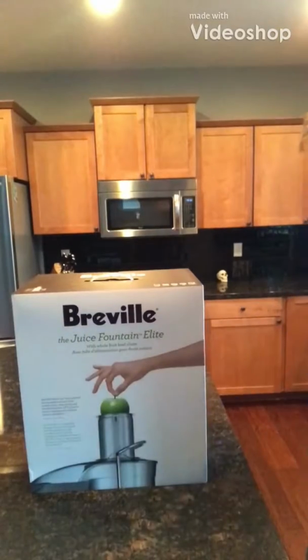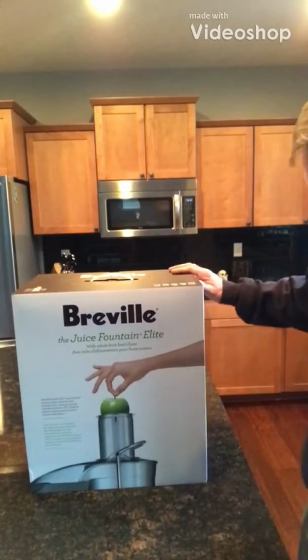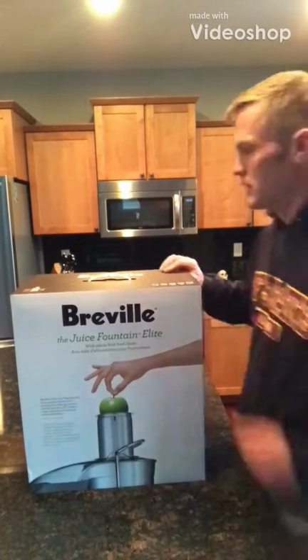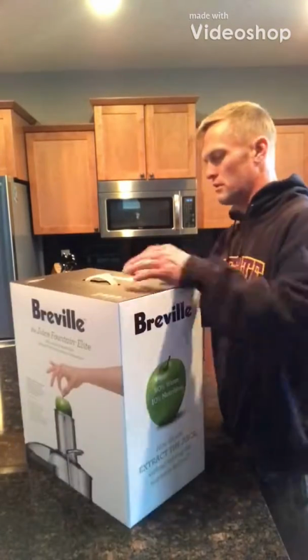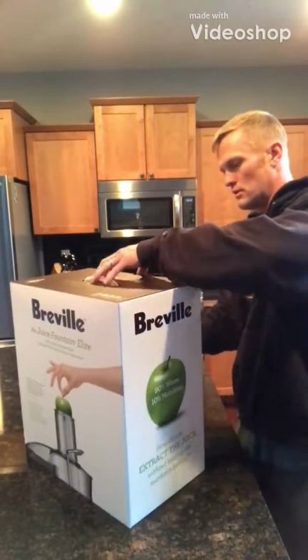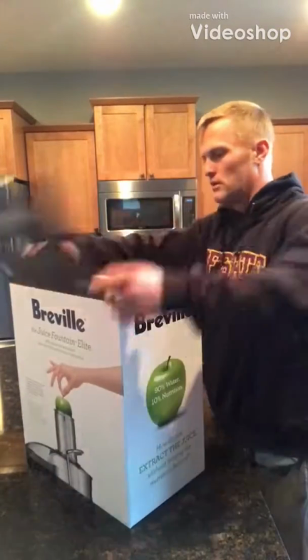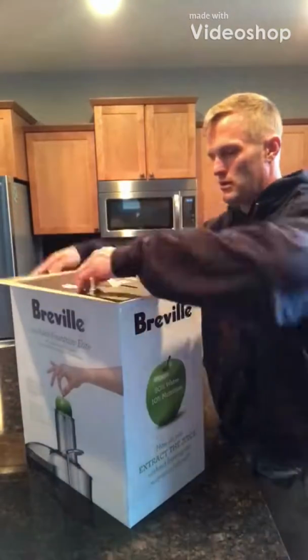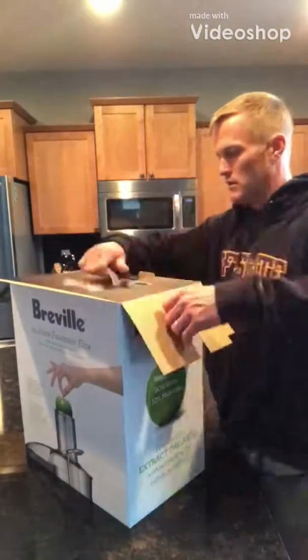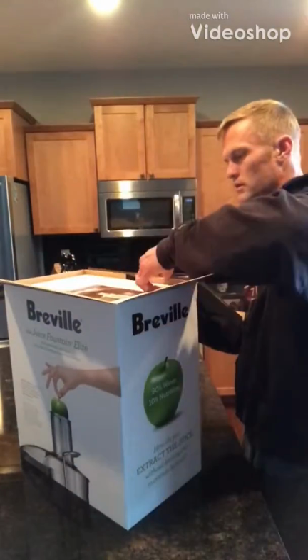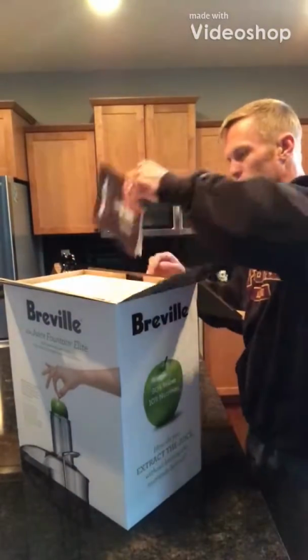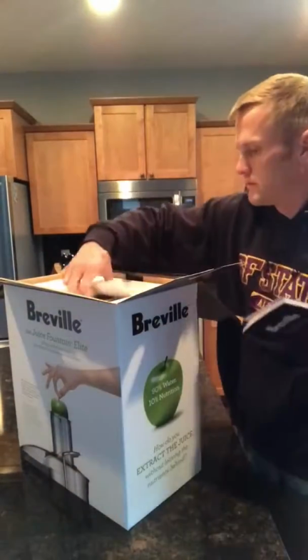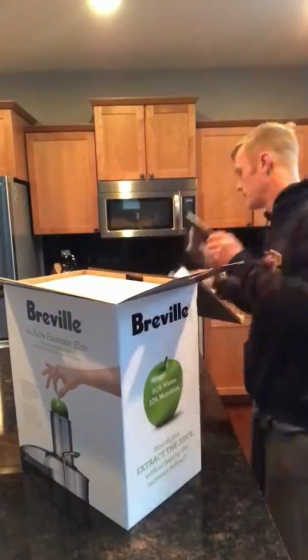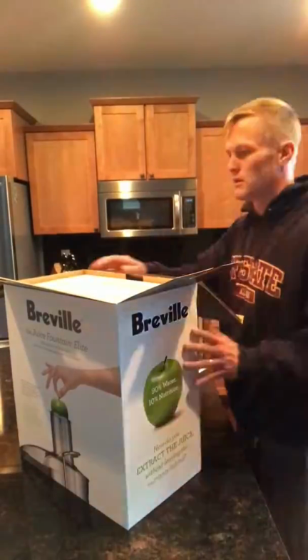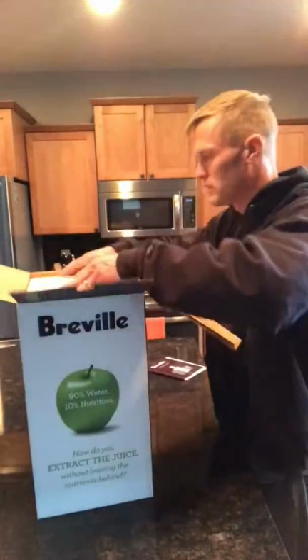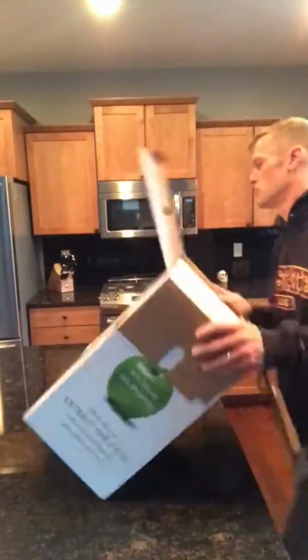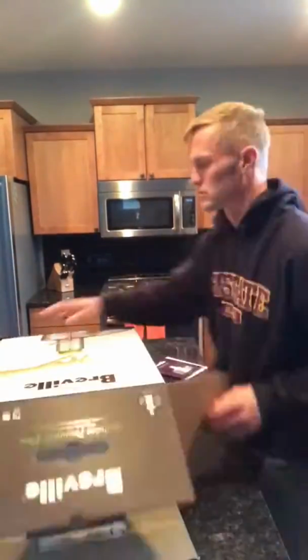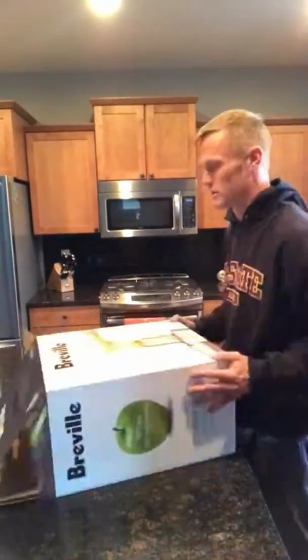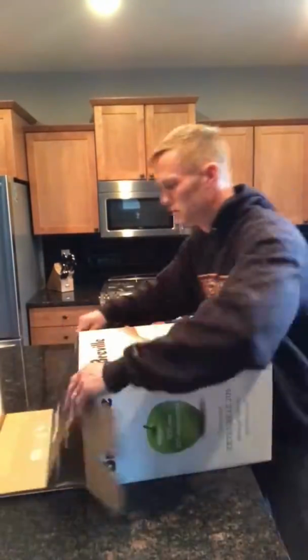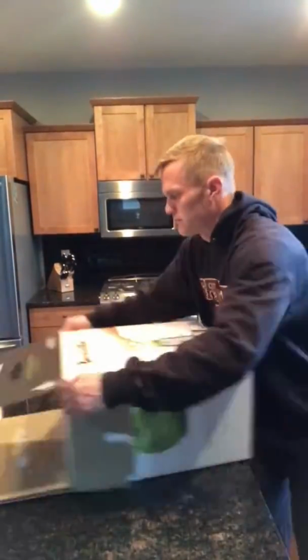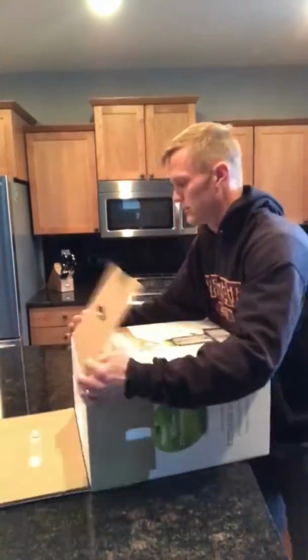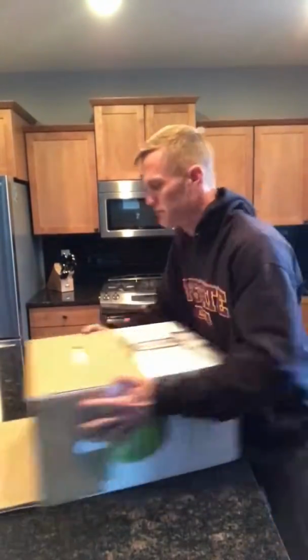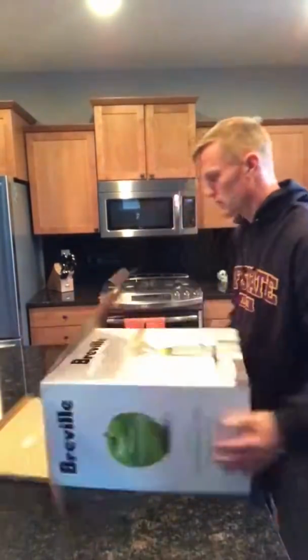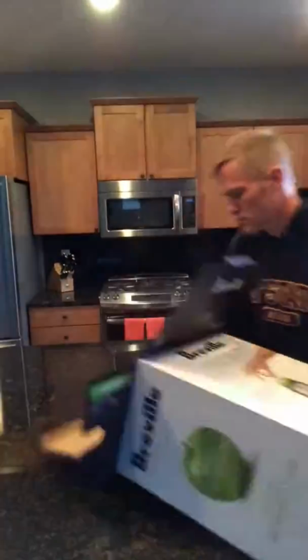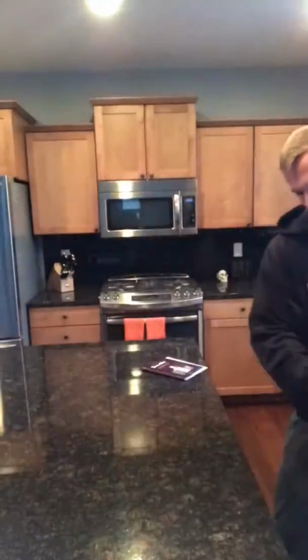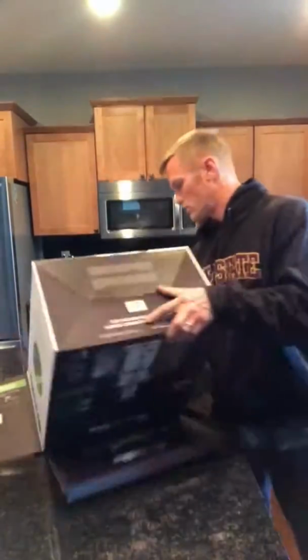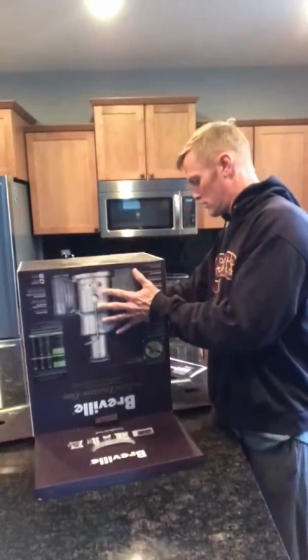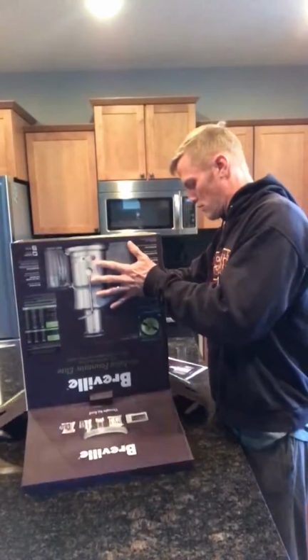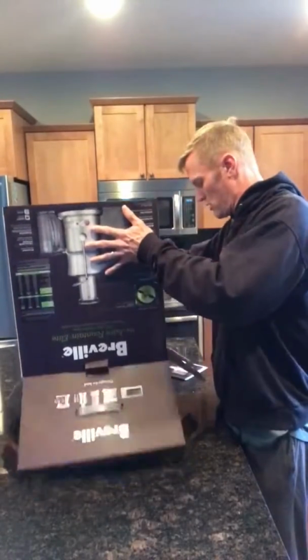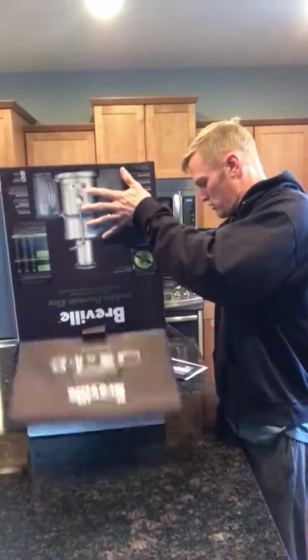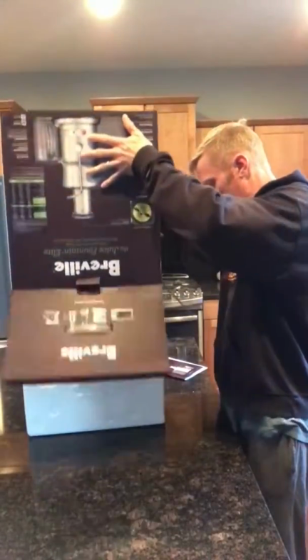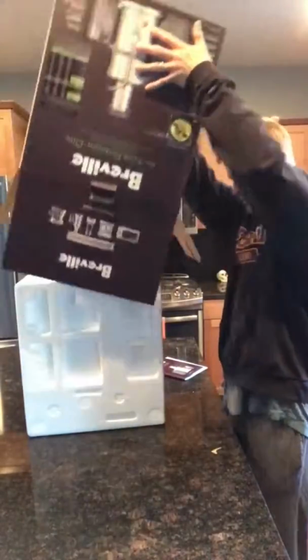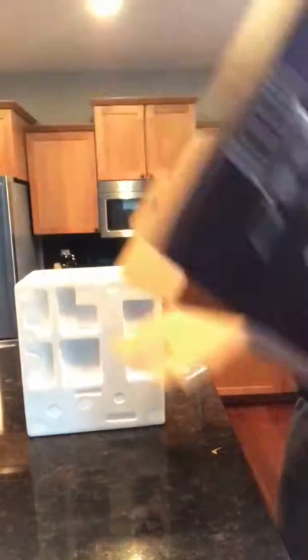Welcome to Ripton Healthy 365. In today's video, I'm going to be unboxing my new Breville juicer that I just got. I'm really excited because this is a high-power juicer — it's supposed to be much easier and faster to use.